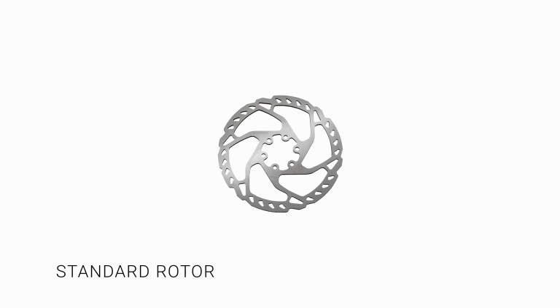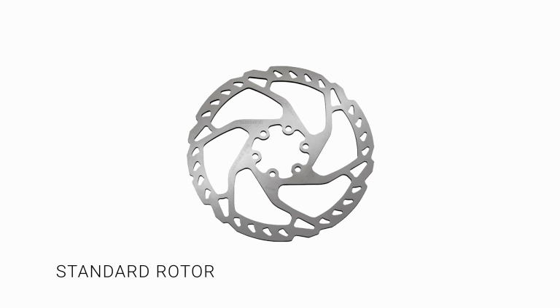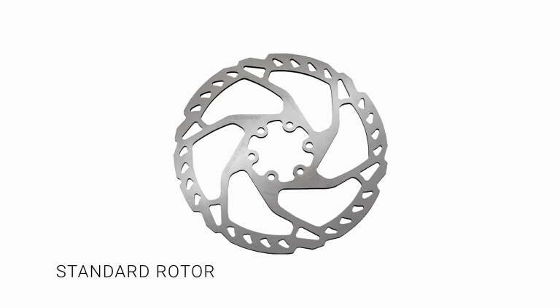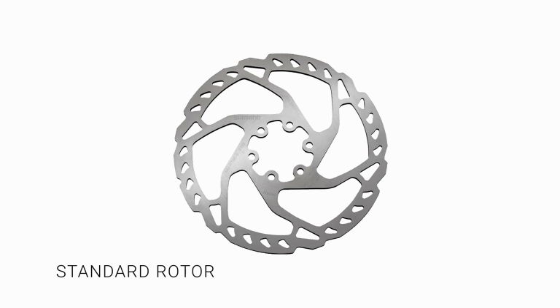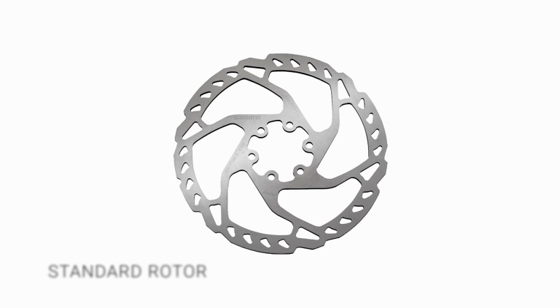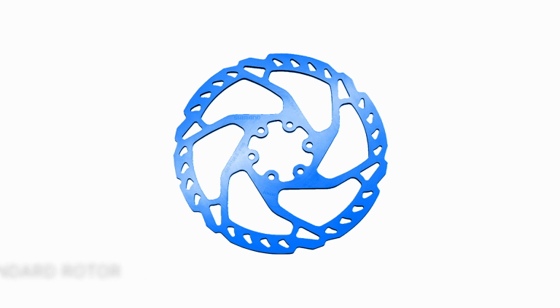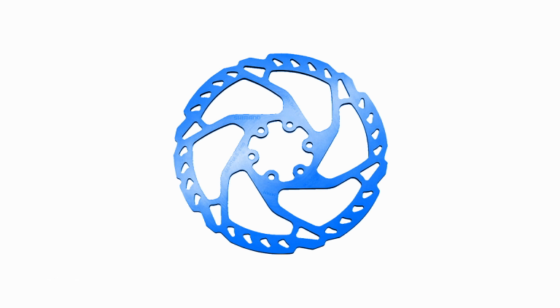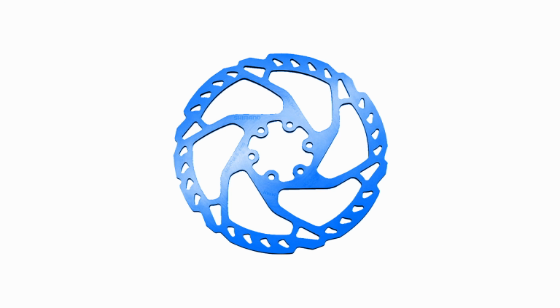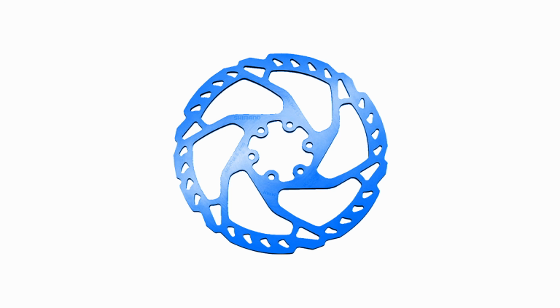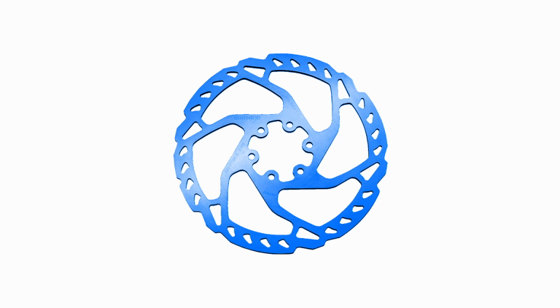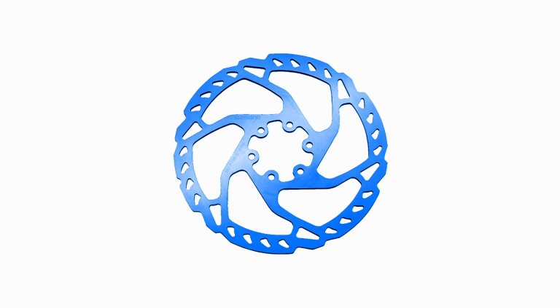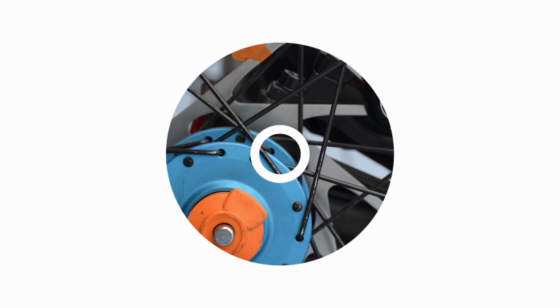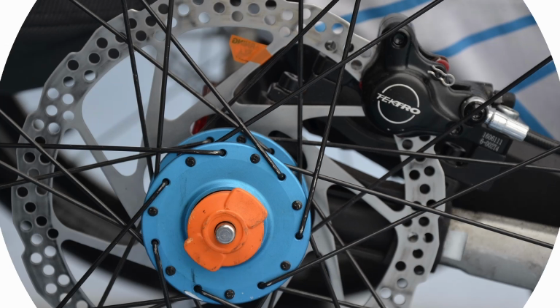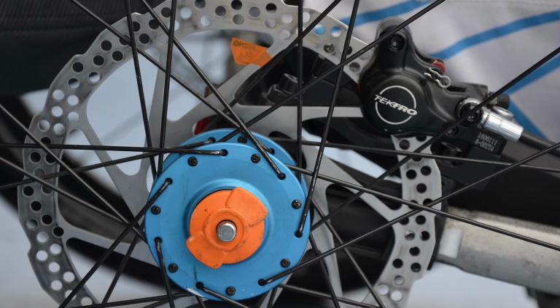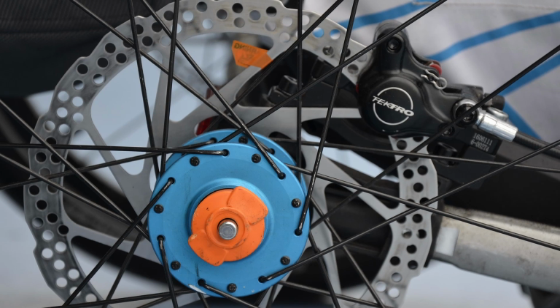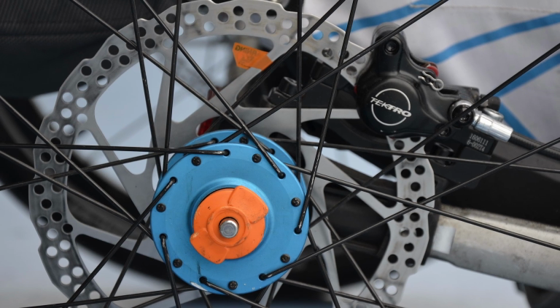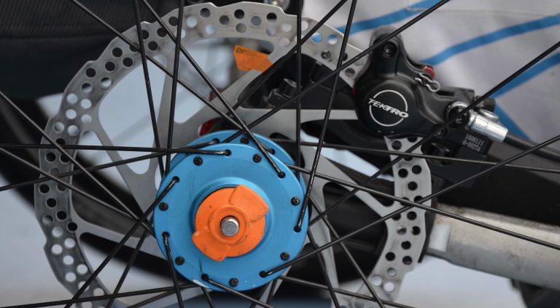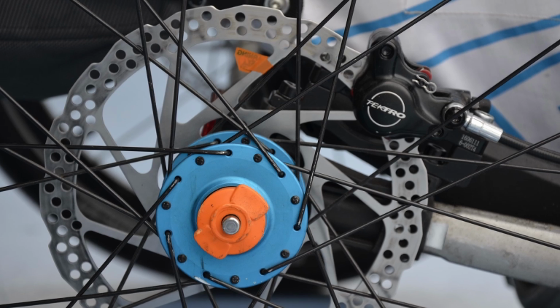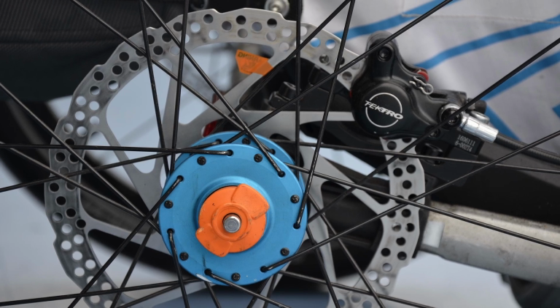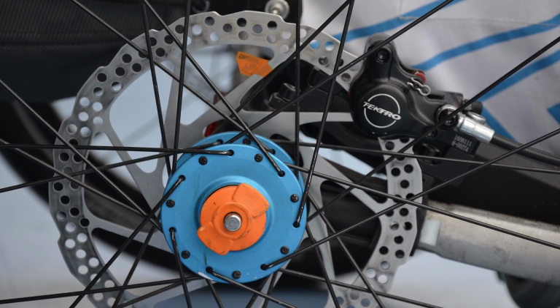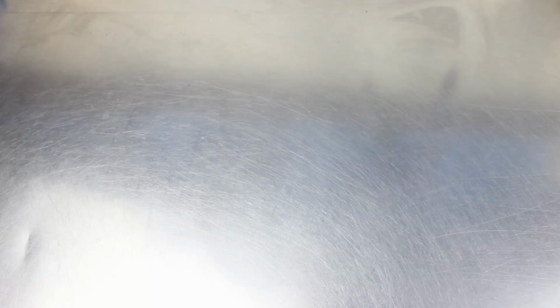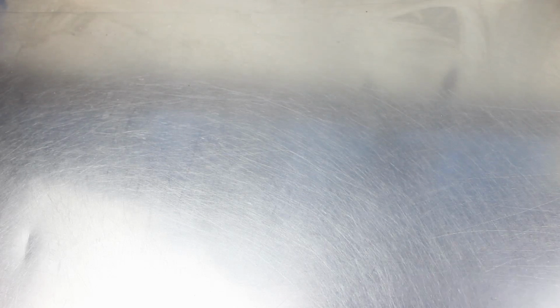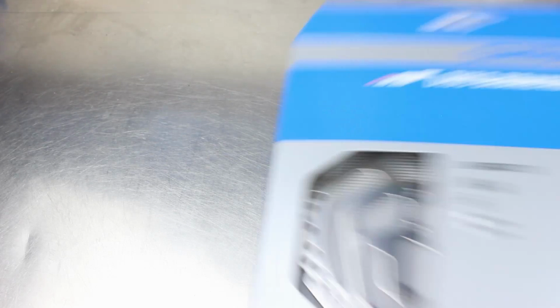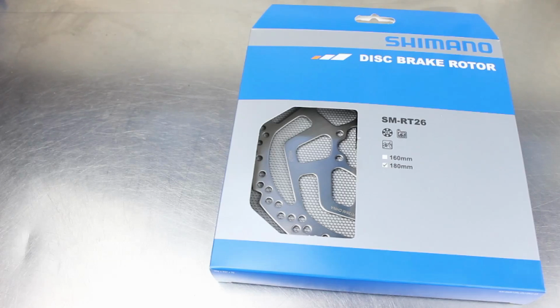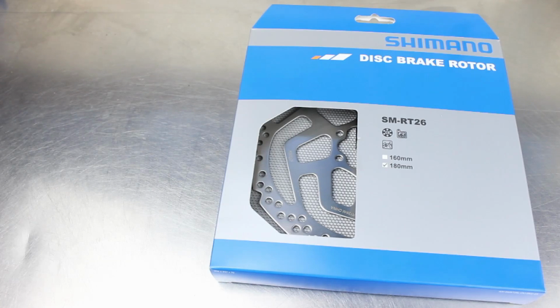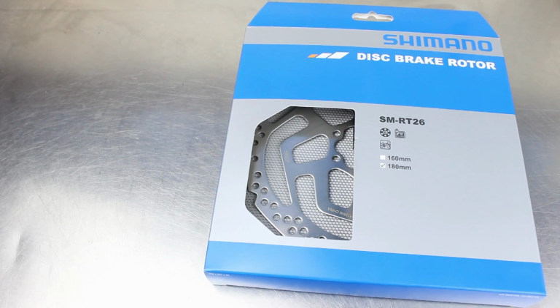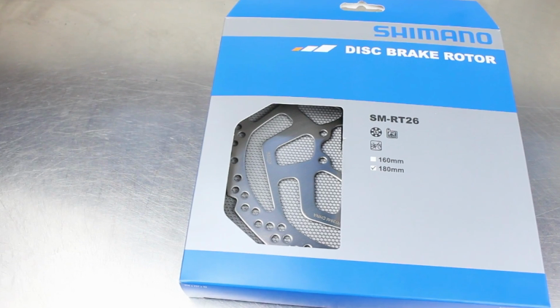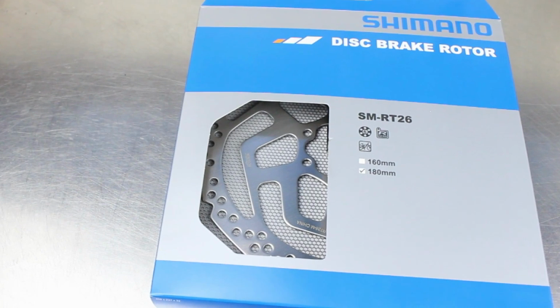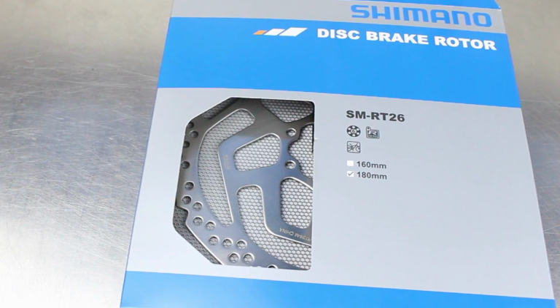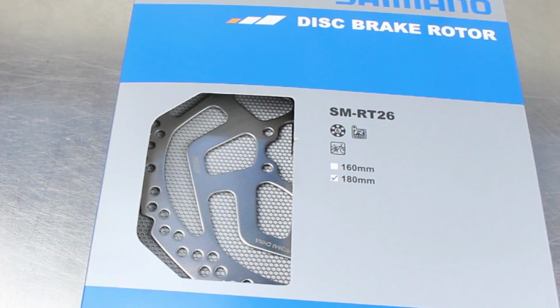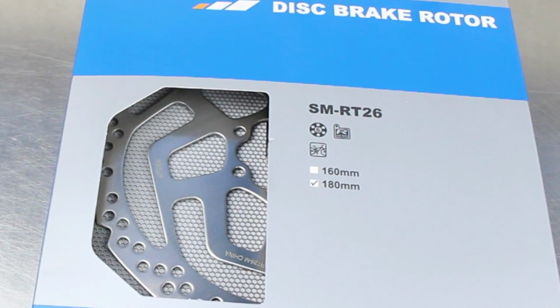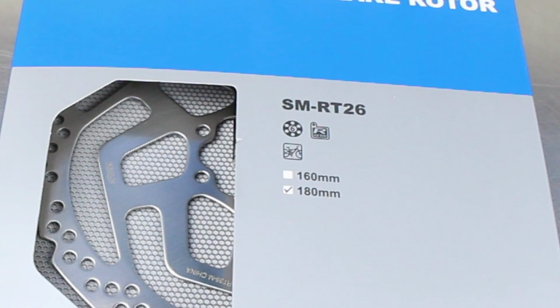Standard. This is a one-piece stainless steel design. They are the cheapest and lightest option. Some of them are not hardened and designed only for resin pads.